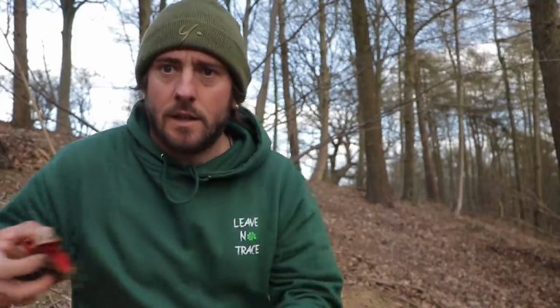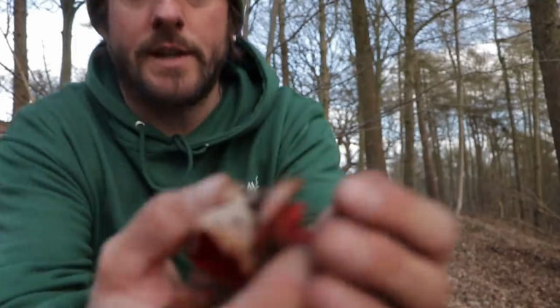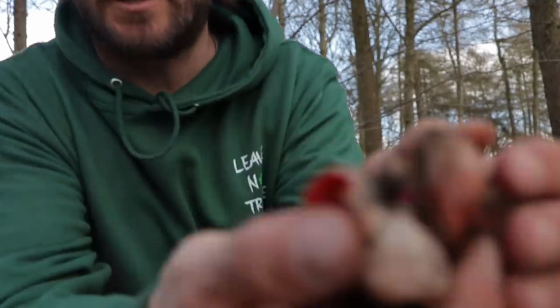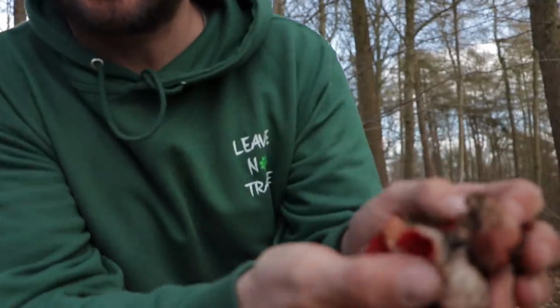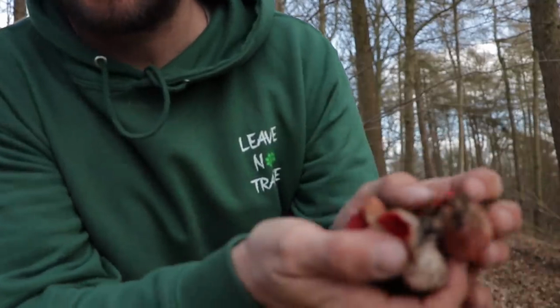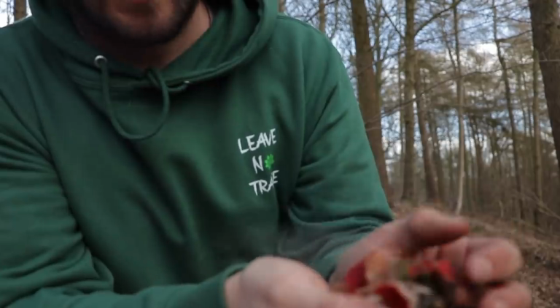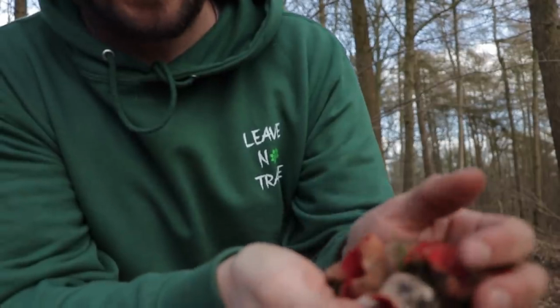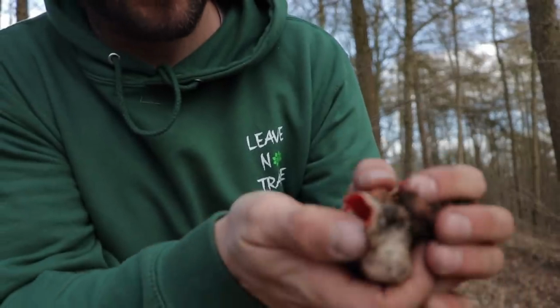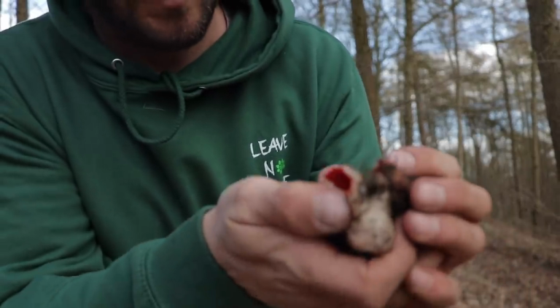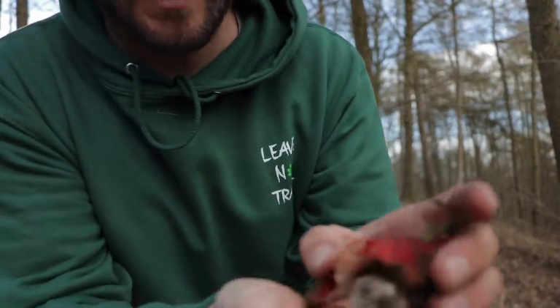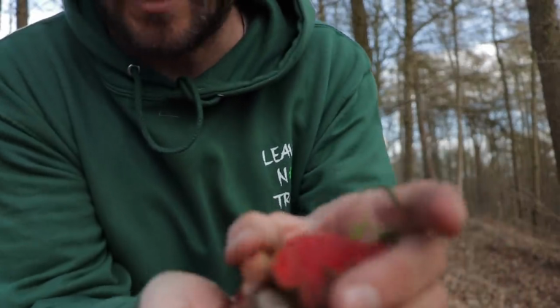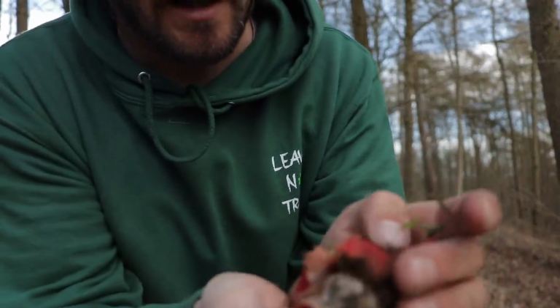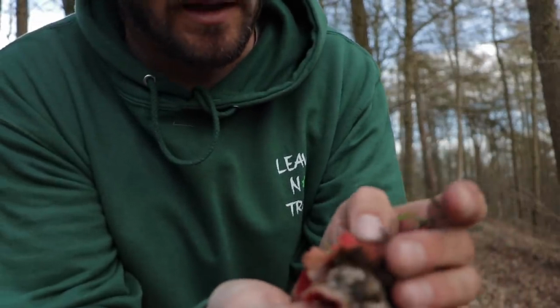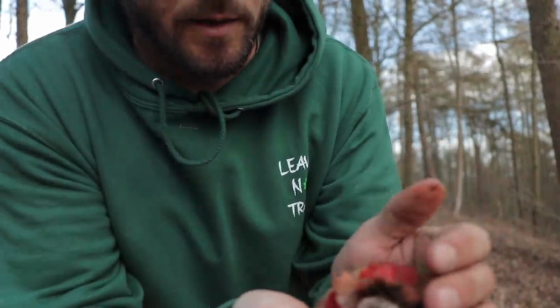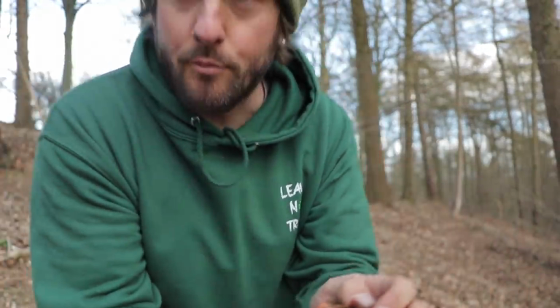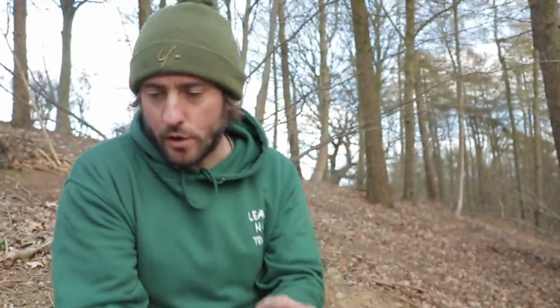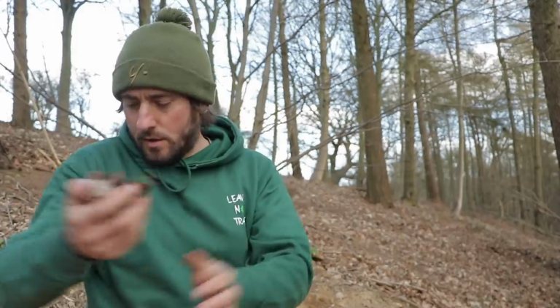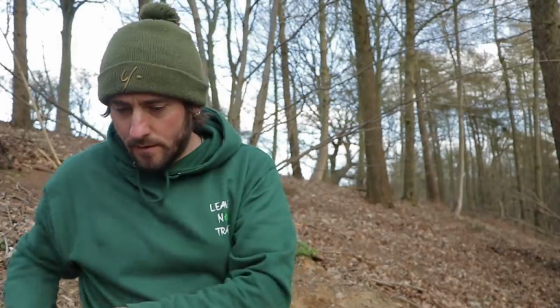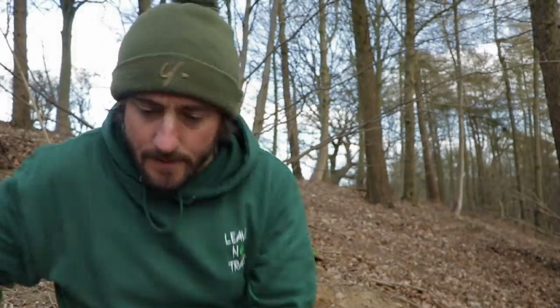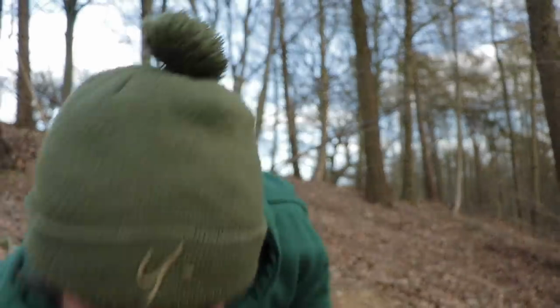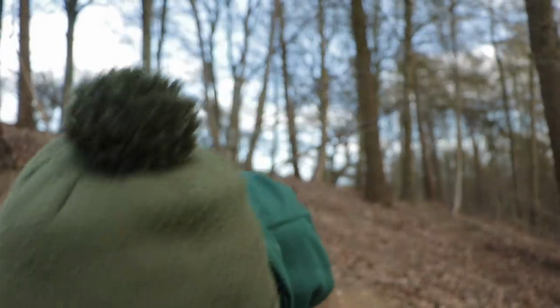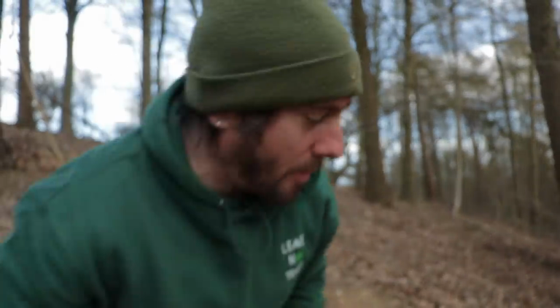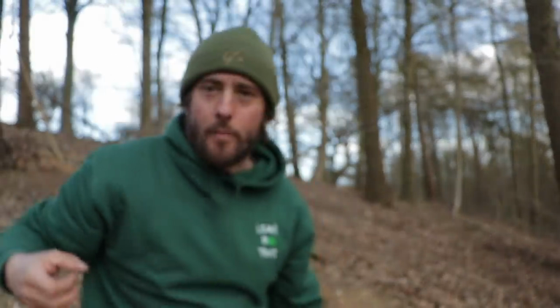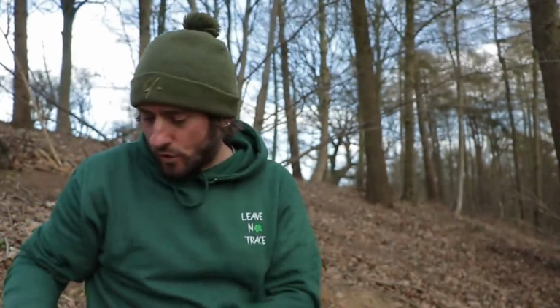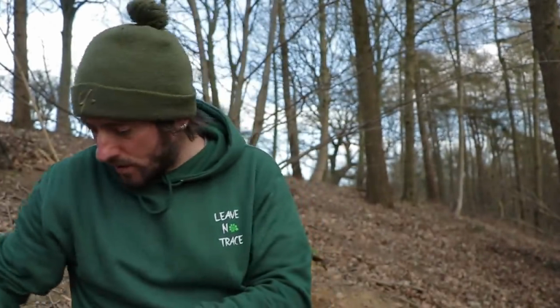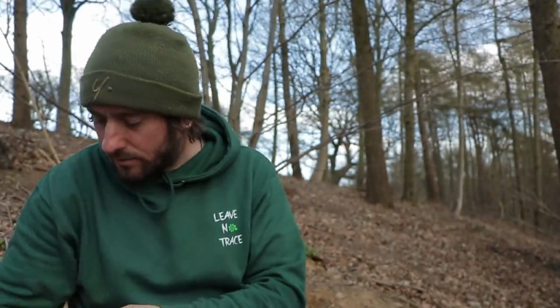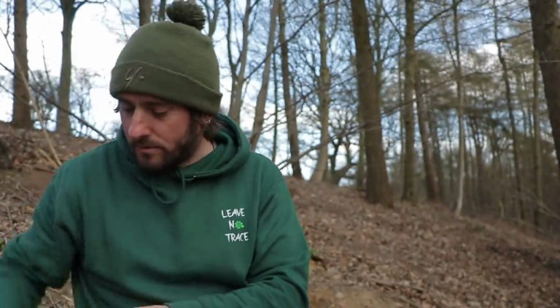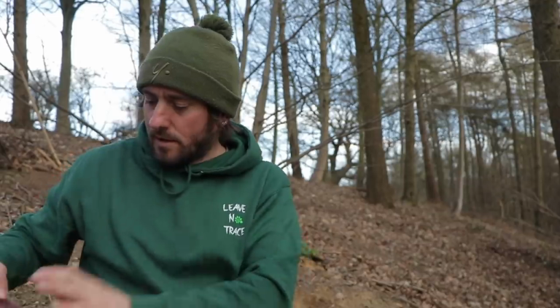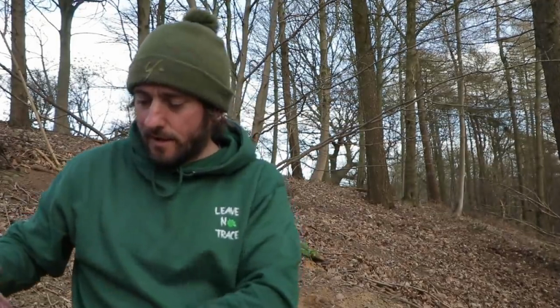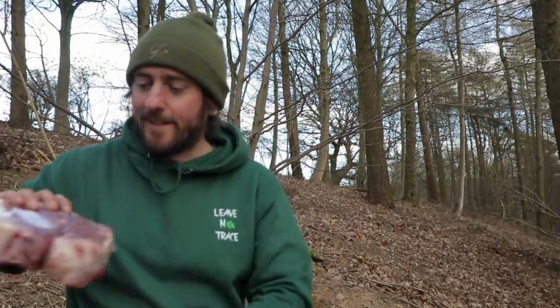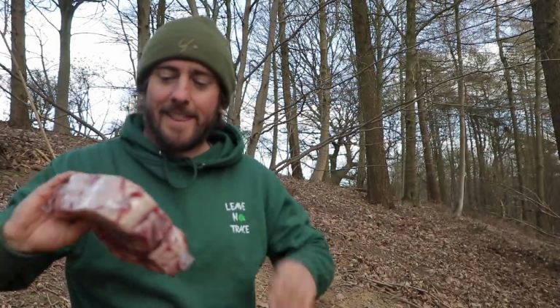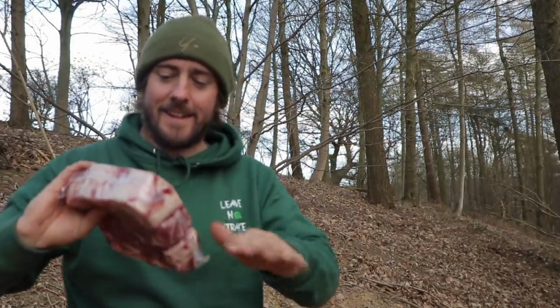I've got these Scarlet Elf Cups early, but they need a bit of cleaning, a bit of prep work. I'll take them home — I don't have a pan to cook them in.